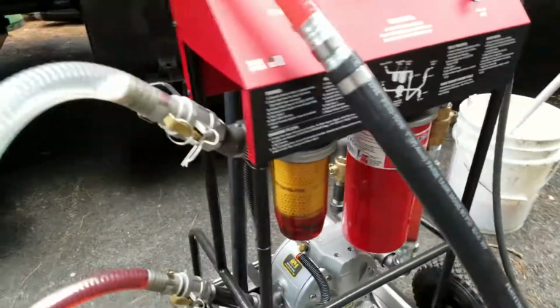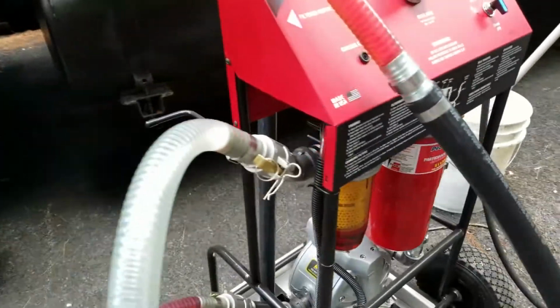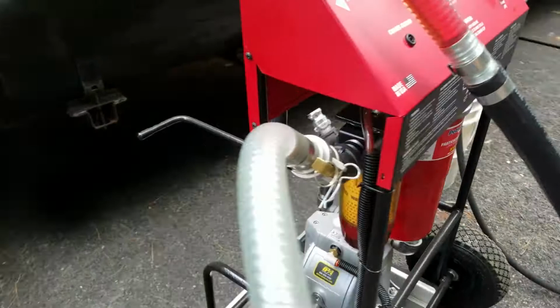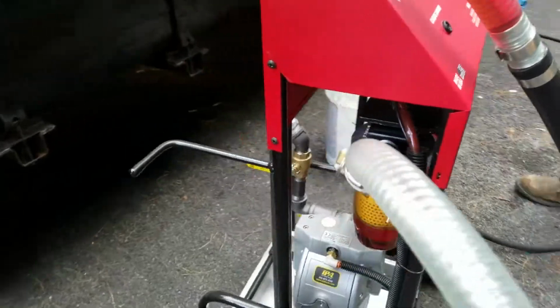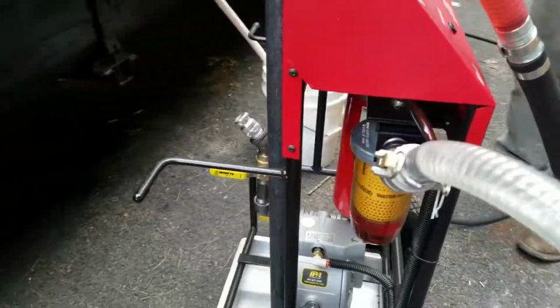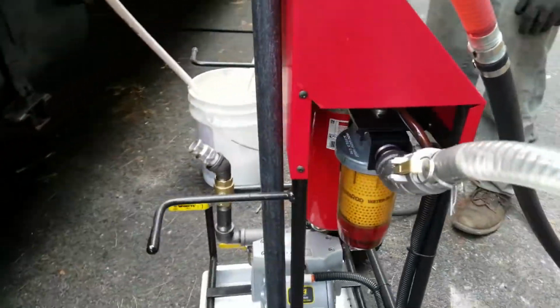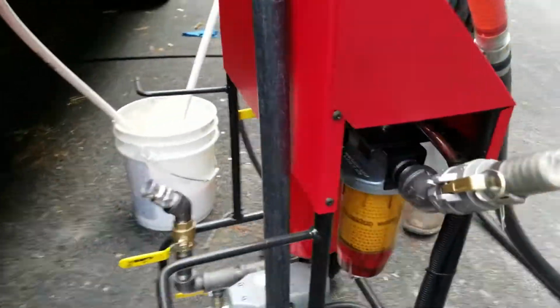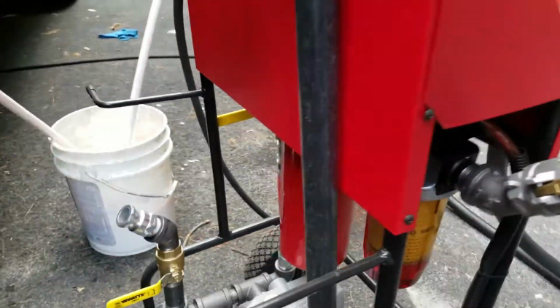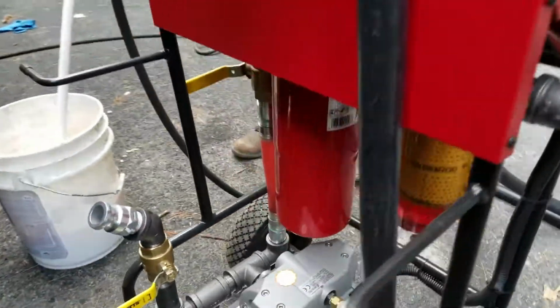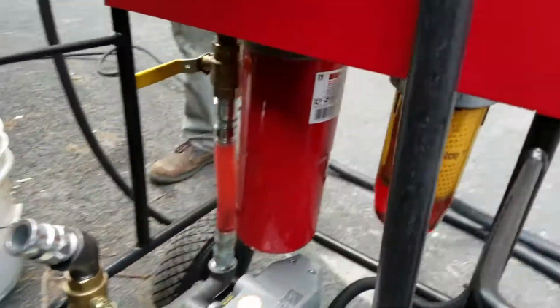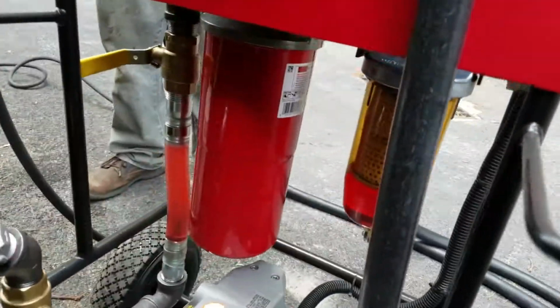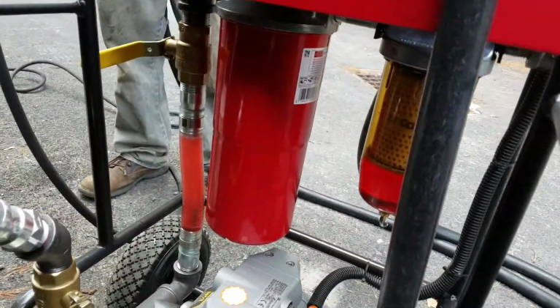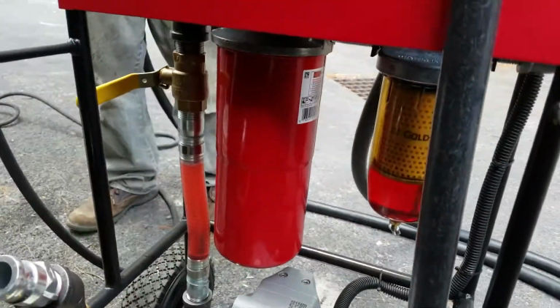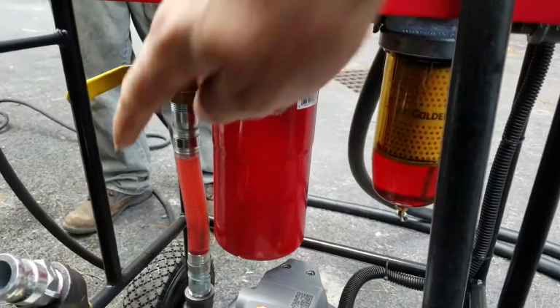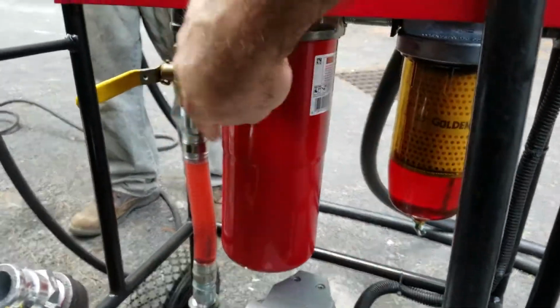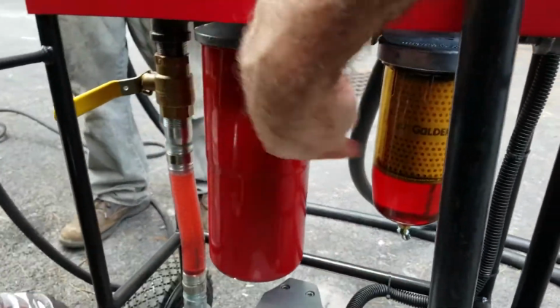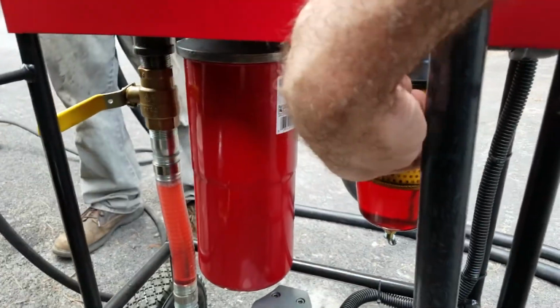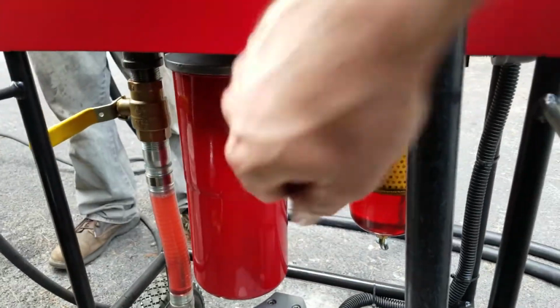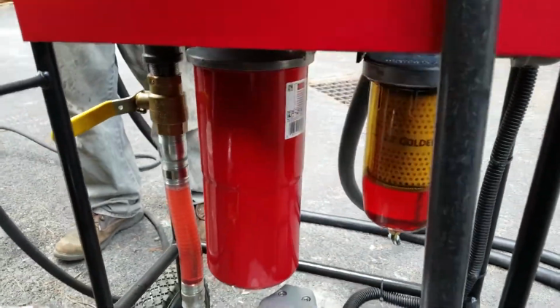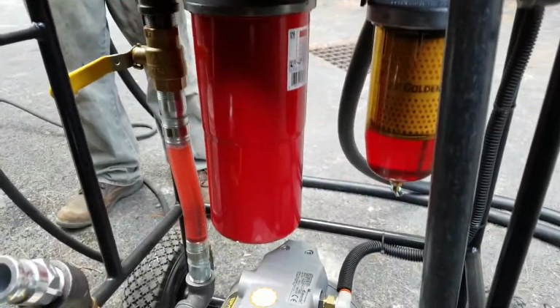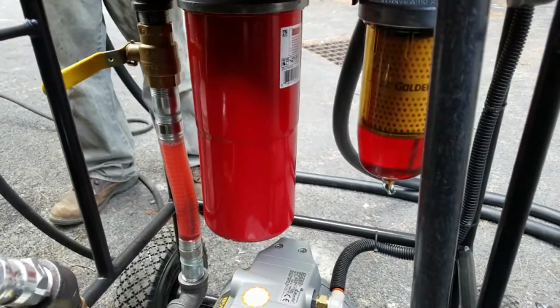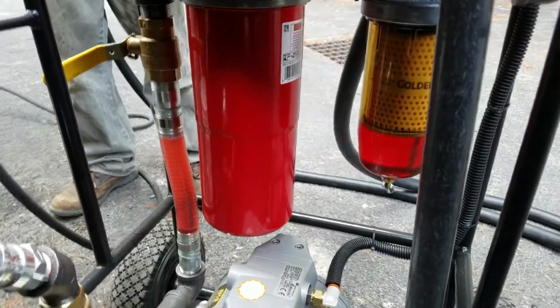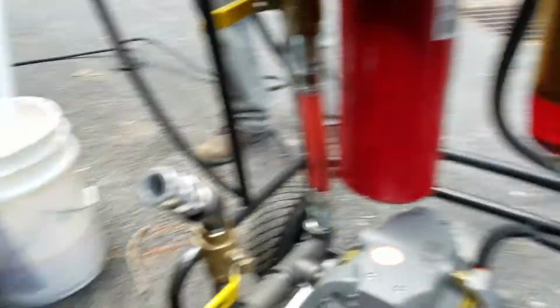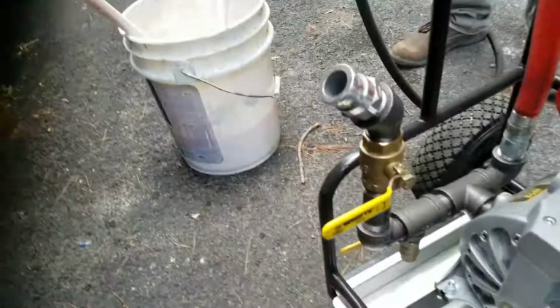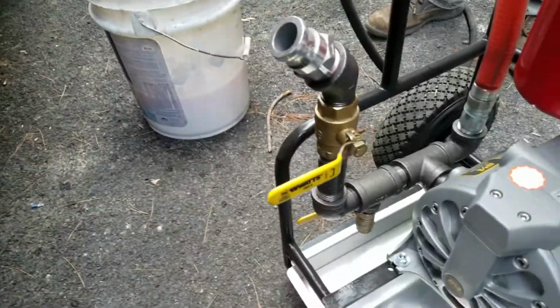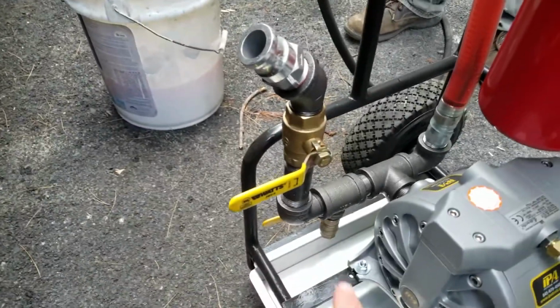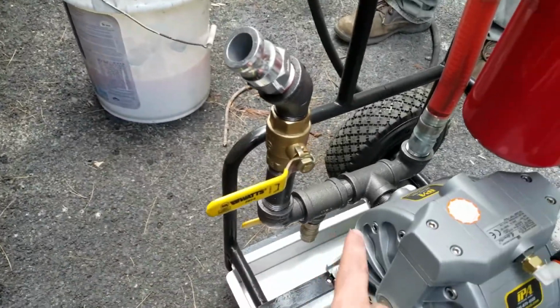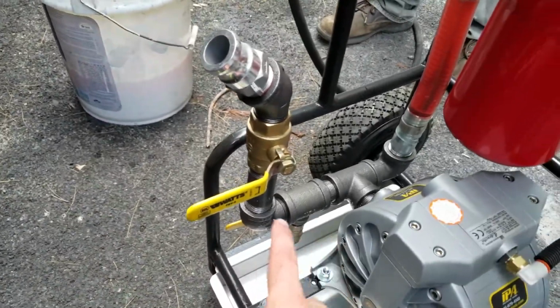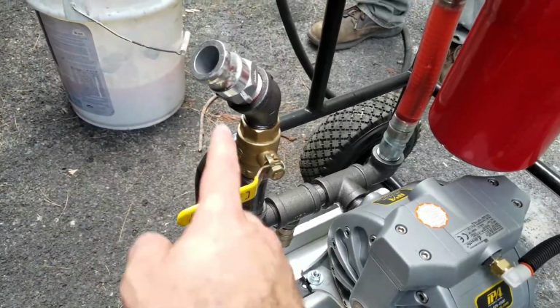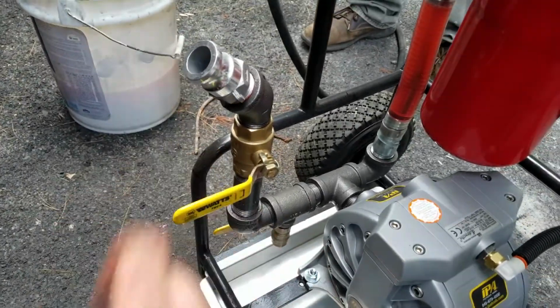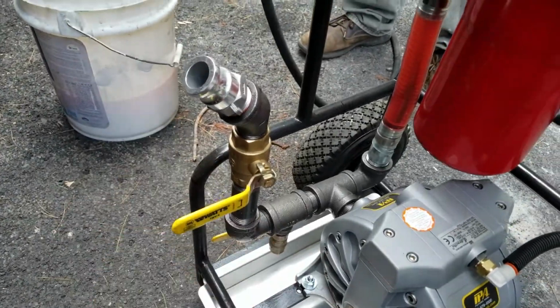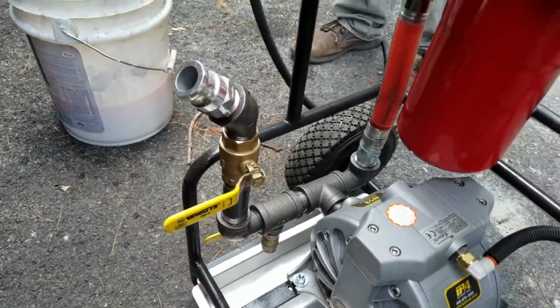We've got a whole set of filtration here. You can push it through the filters if you want to filter your fuel, or you can bypass it out the bulk output.